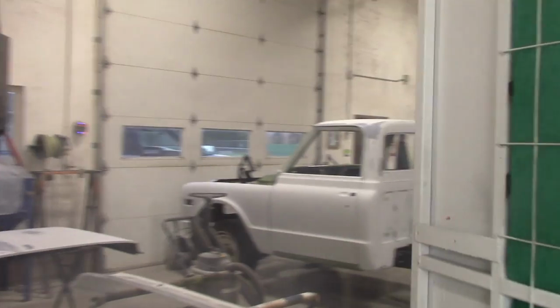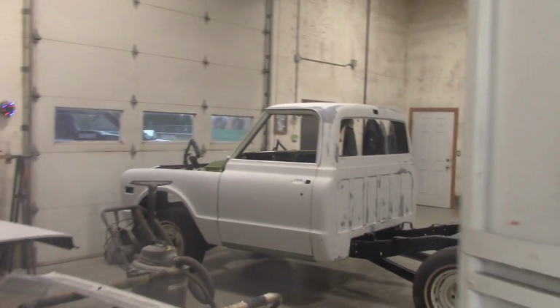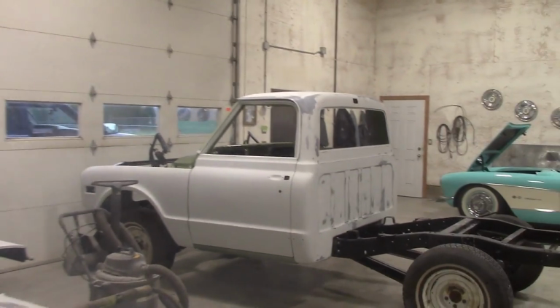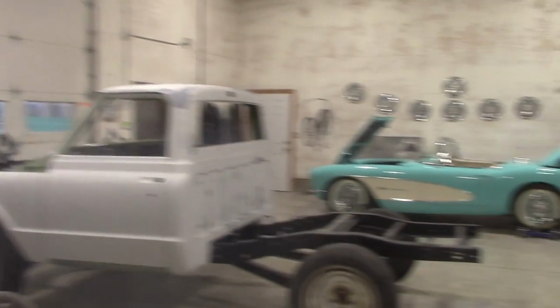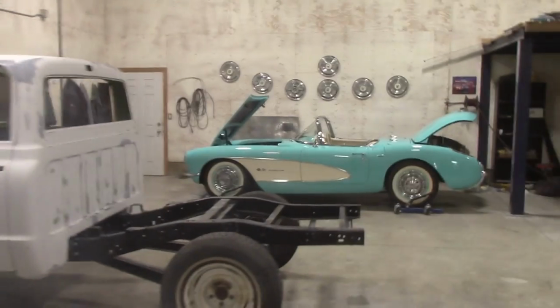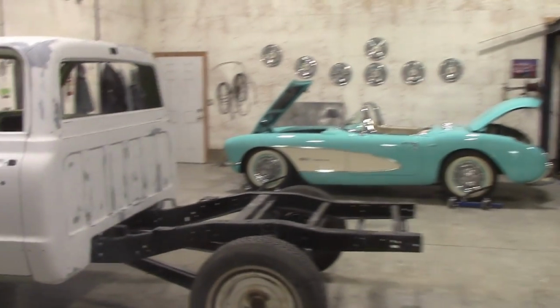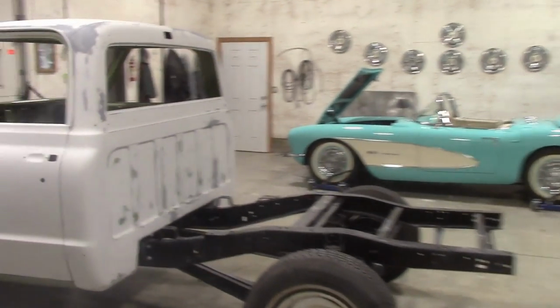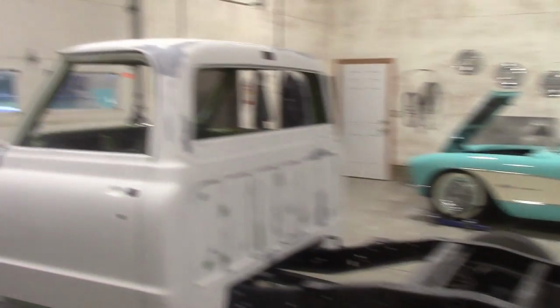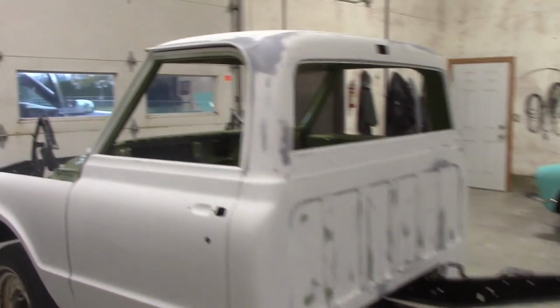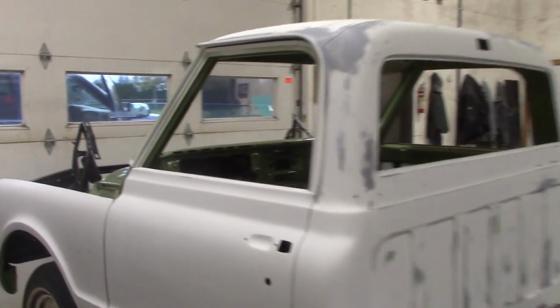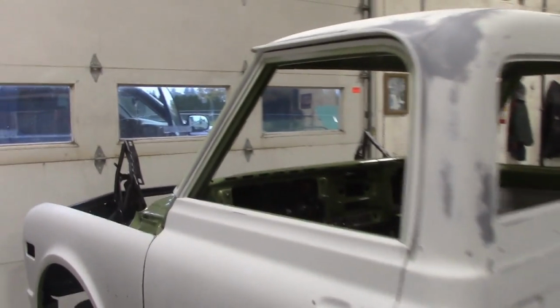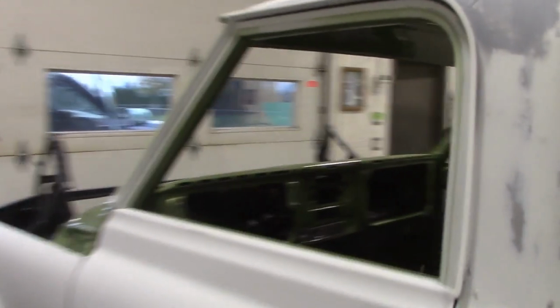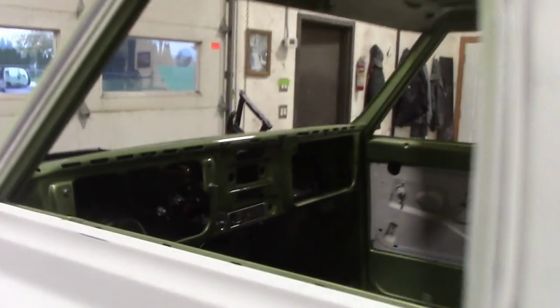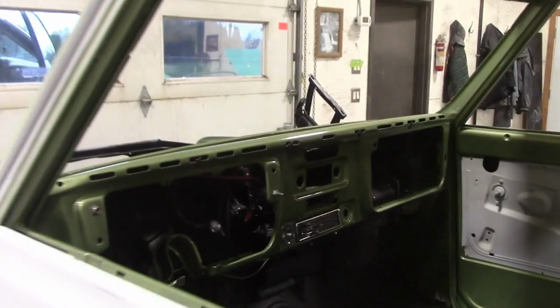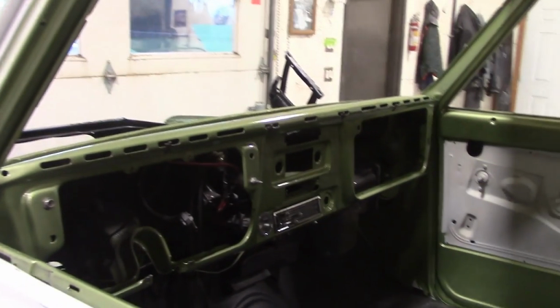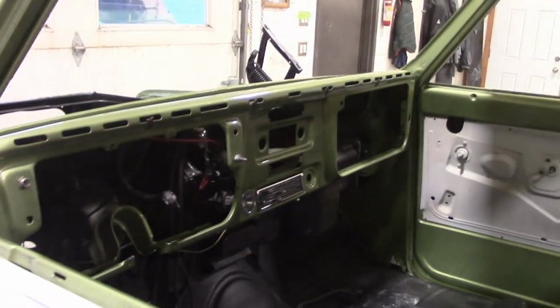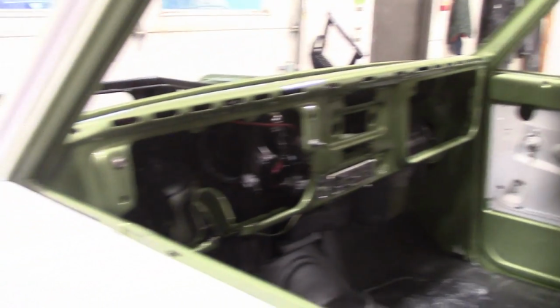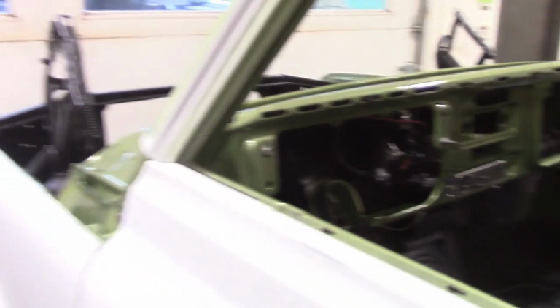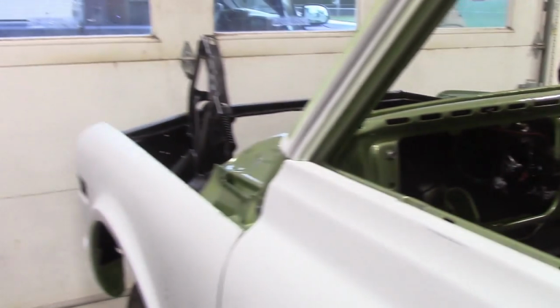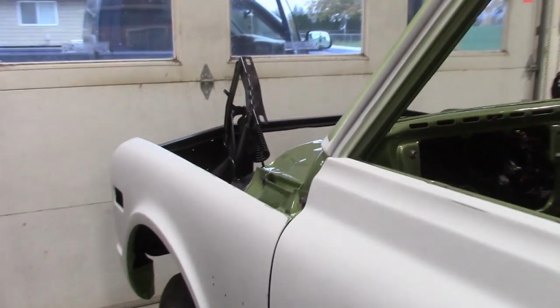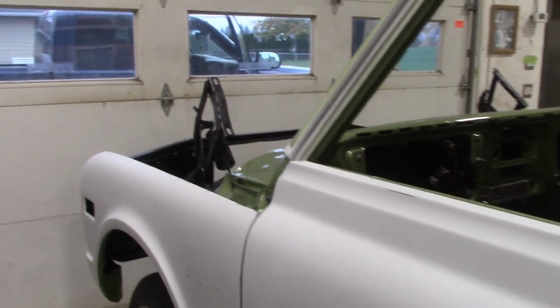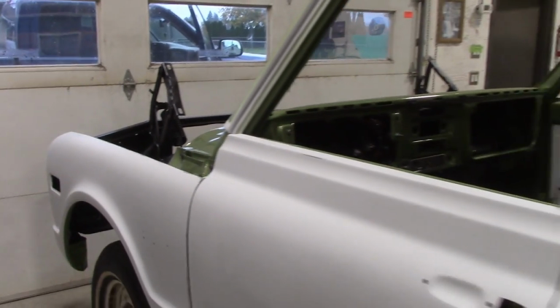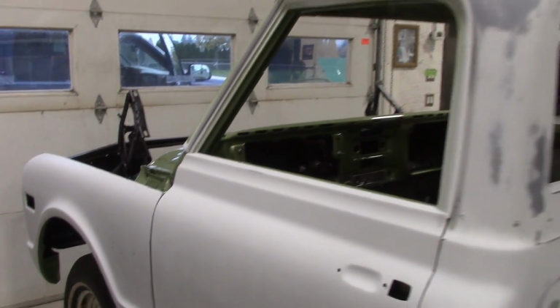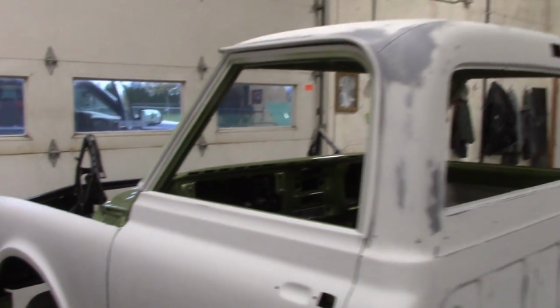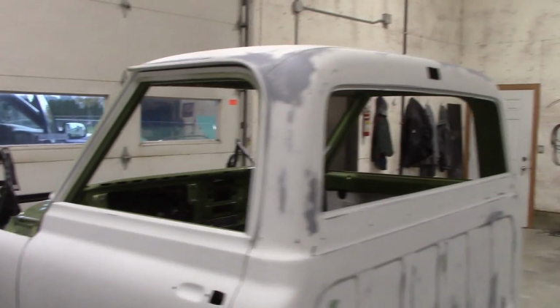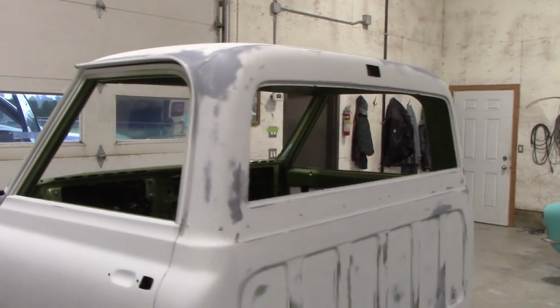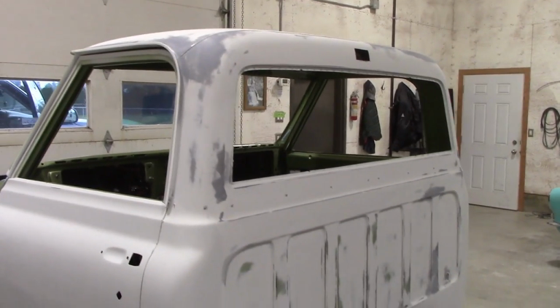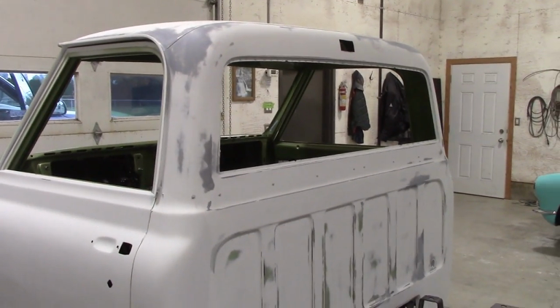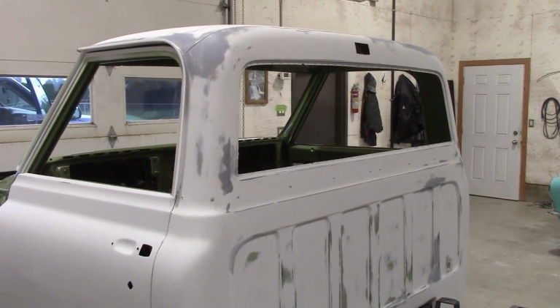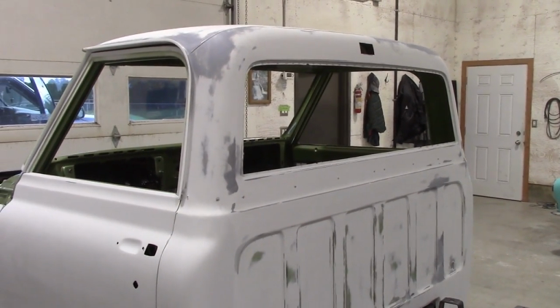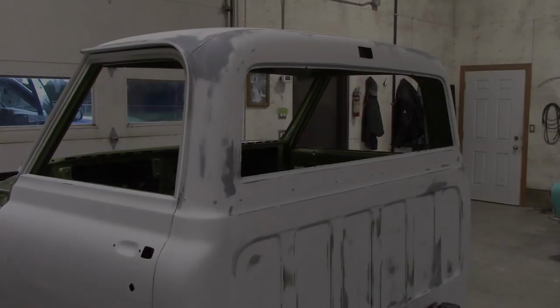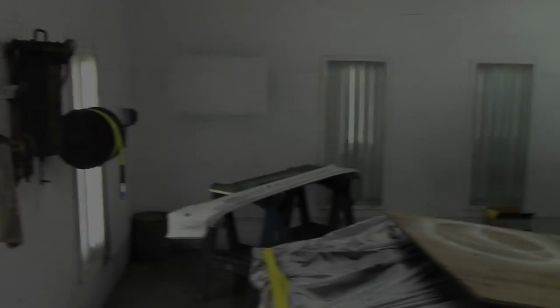There's tons of masking to do — lots of masking — because everything else is already painted on the truck. So we have to mask all this off so you don't get overspray anywhere. We're going to be here for at least a good four or five hours masking.